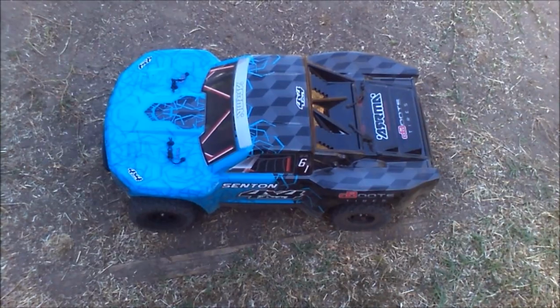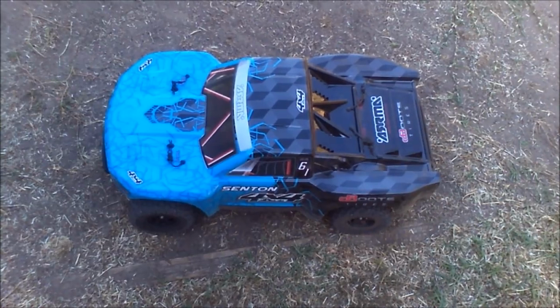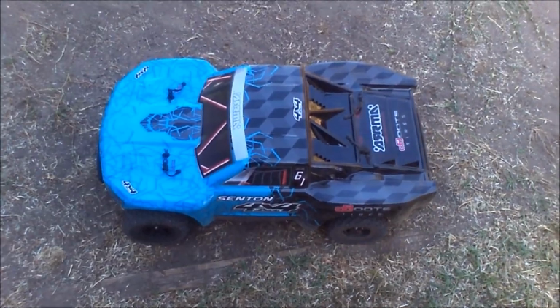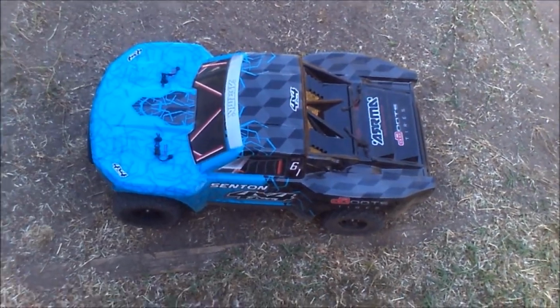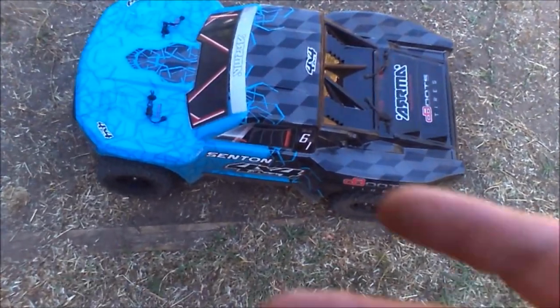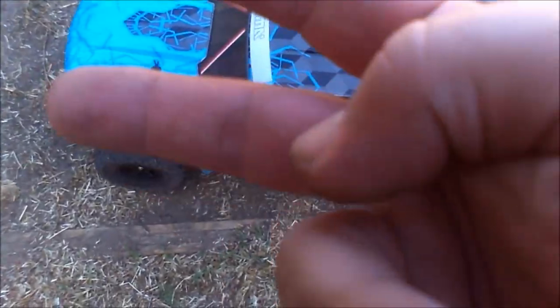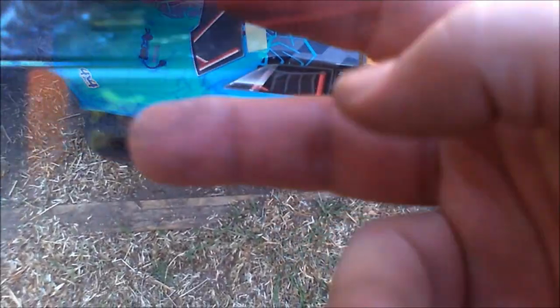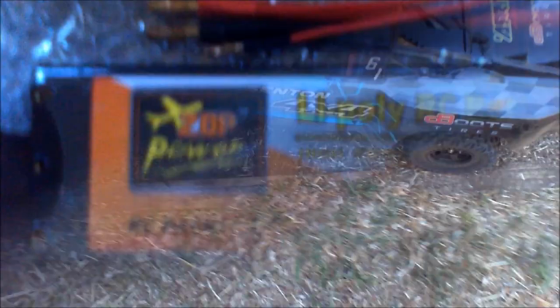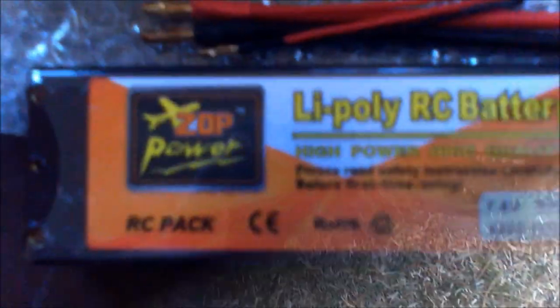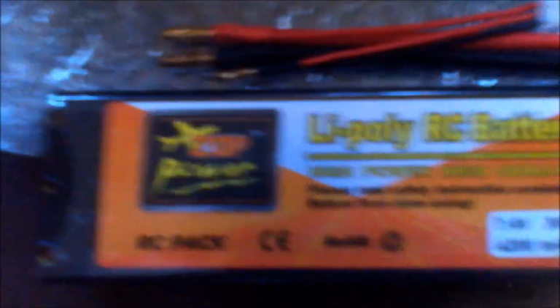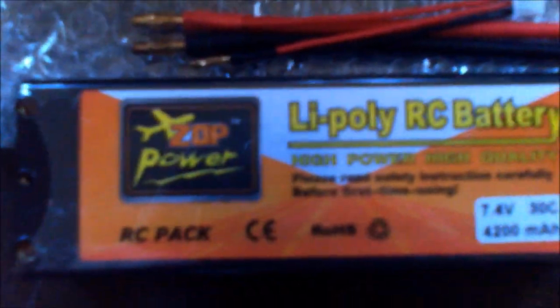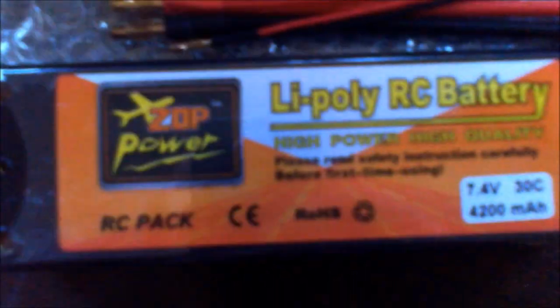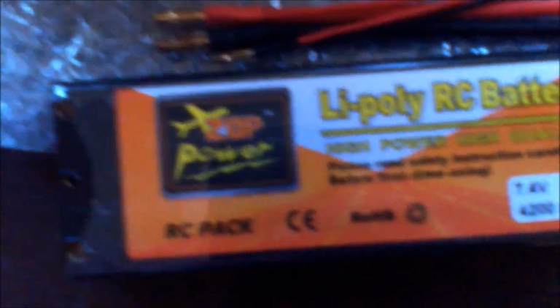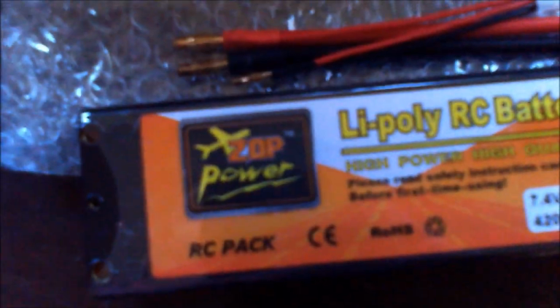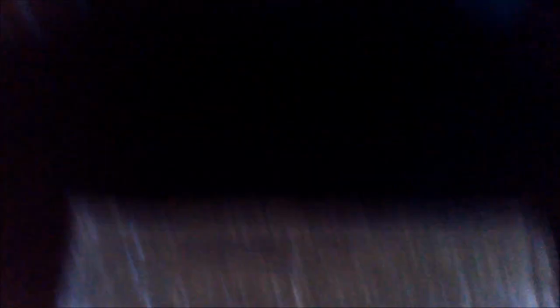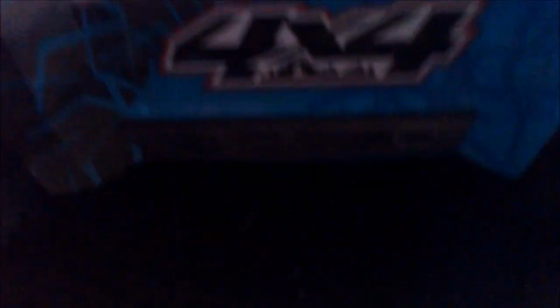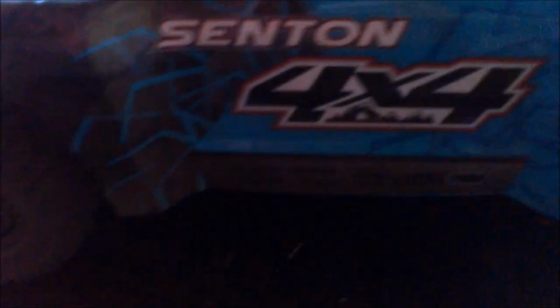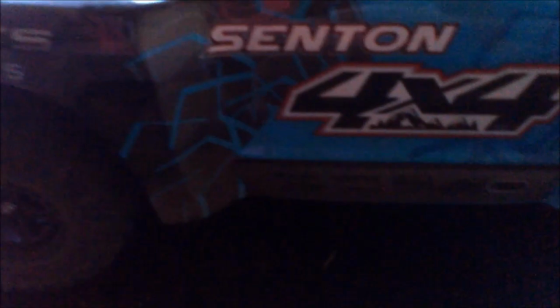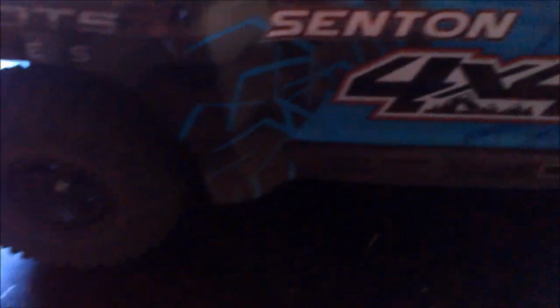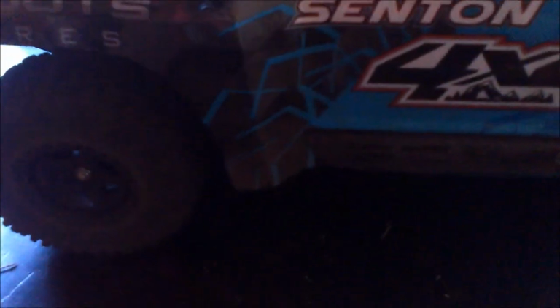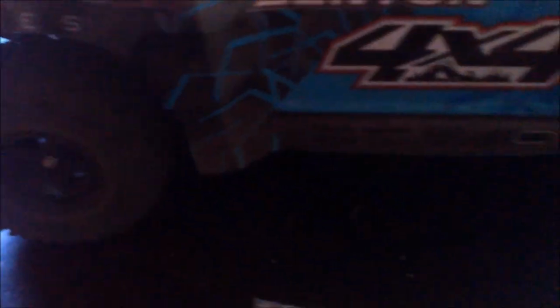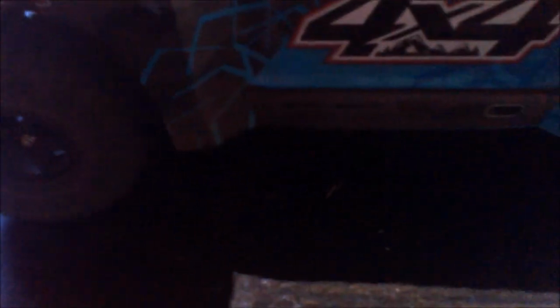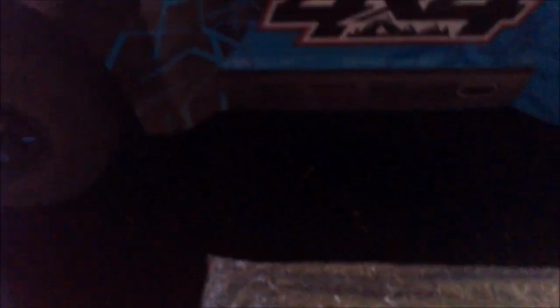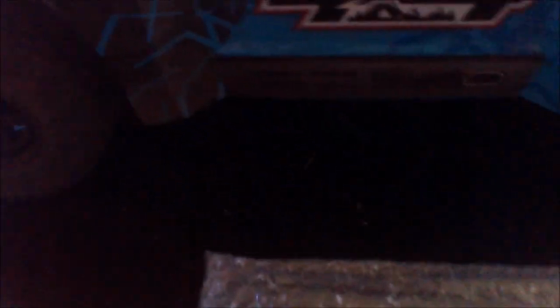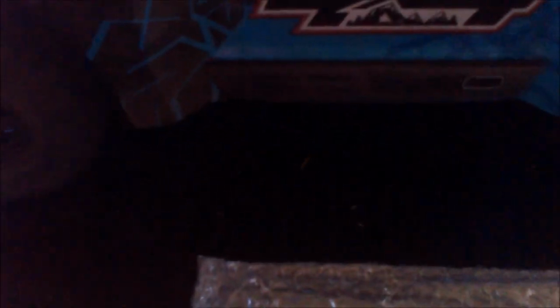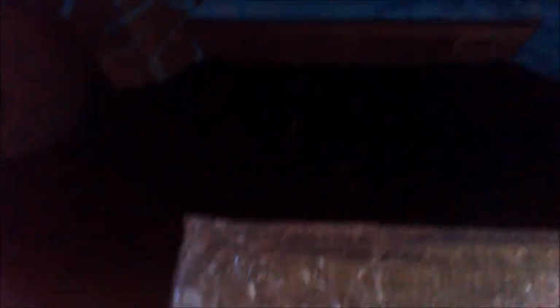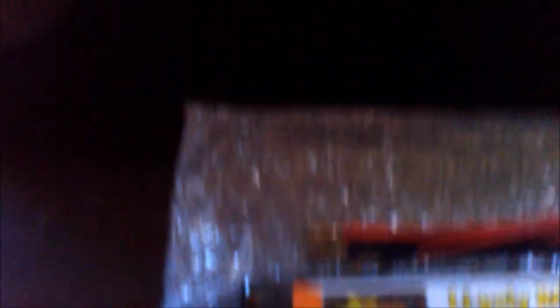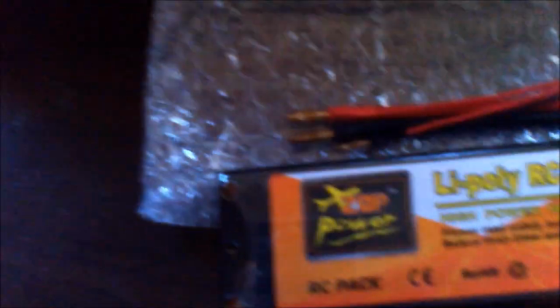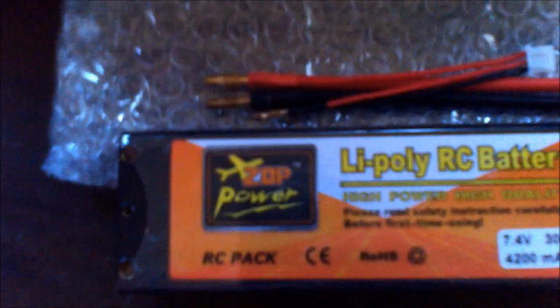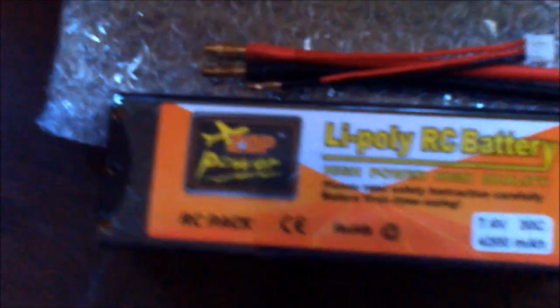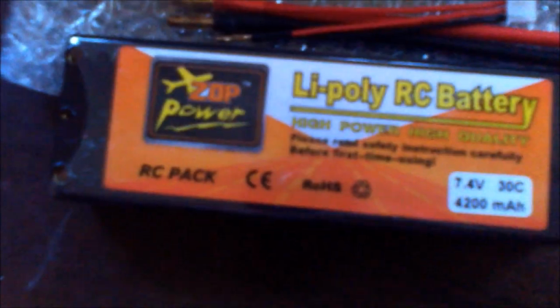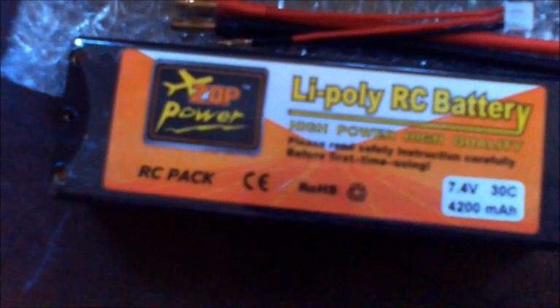Alright guys. So I was running my Senton — I already ran it on nickel metal. I'm going to run it on 2S now, and then we'll do 3S later.